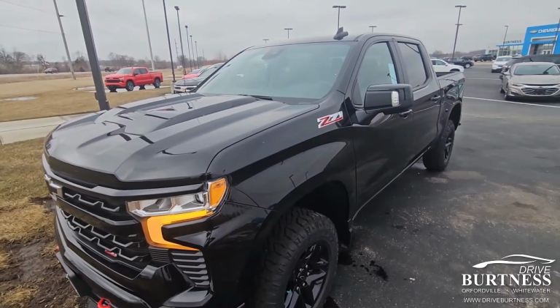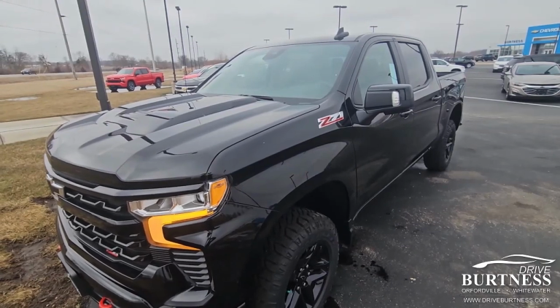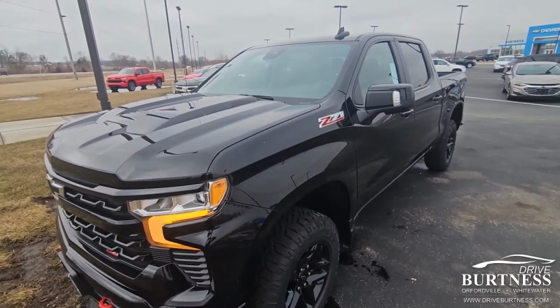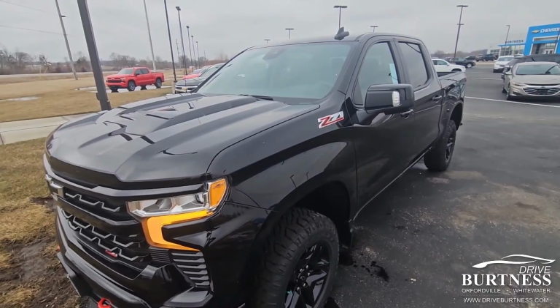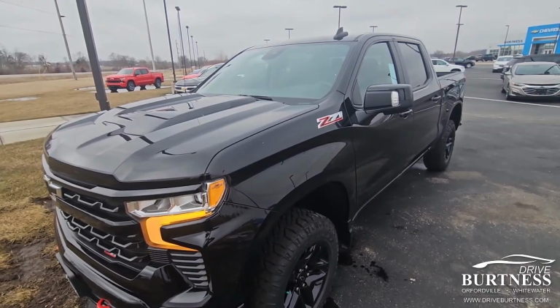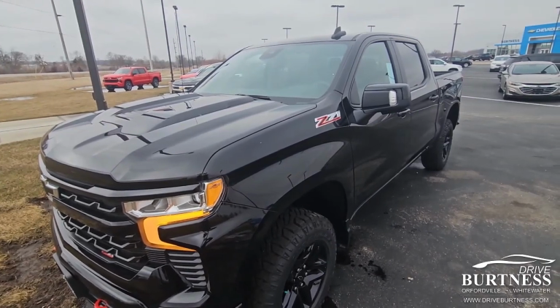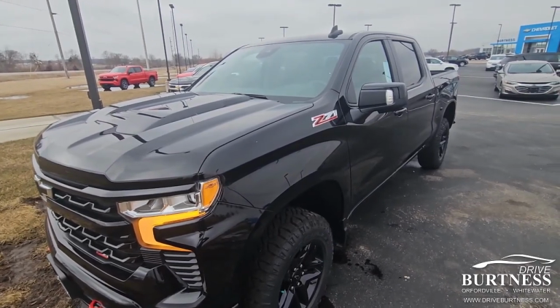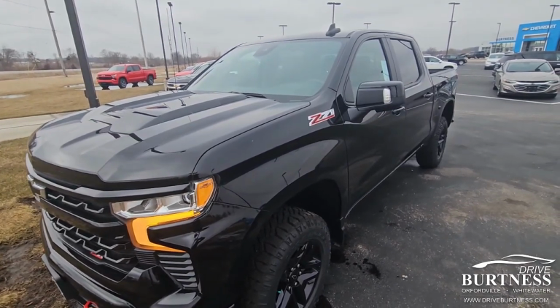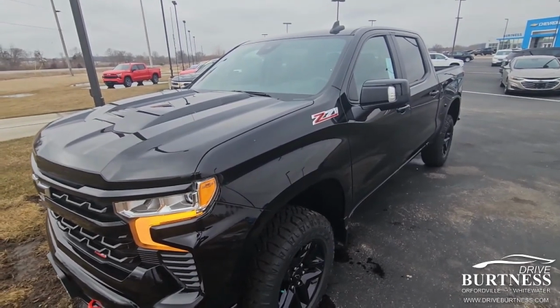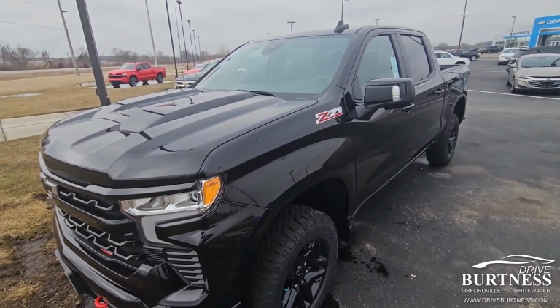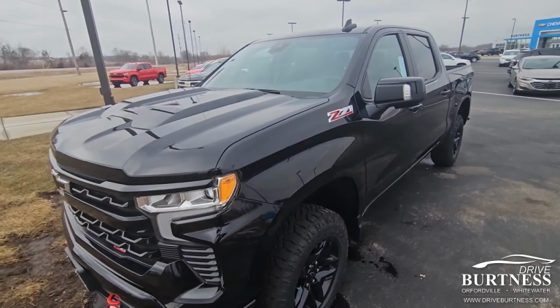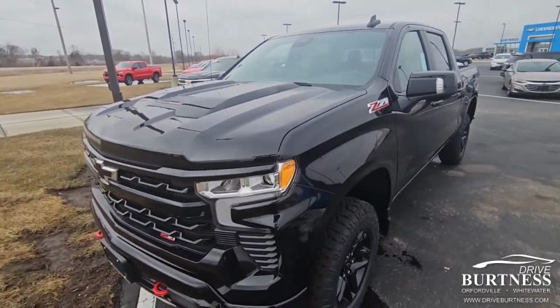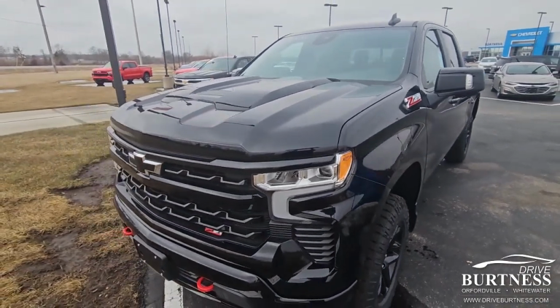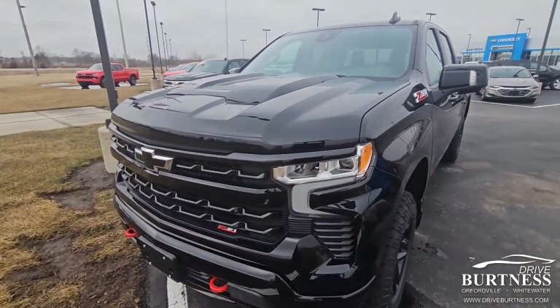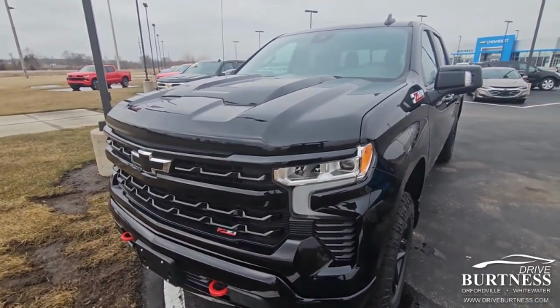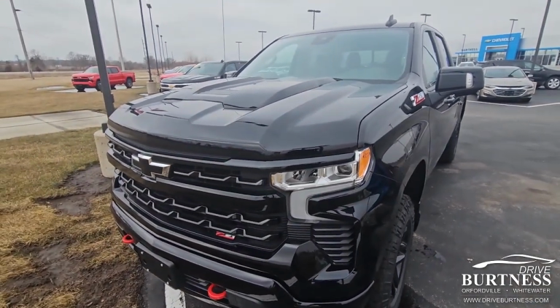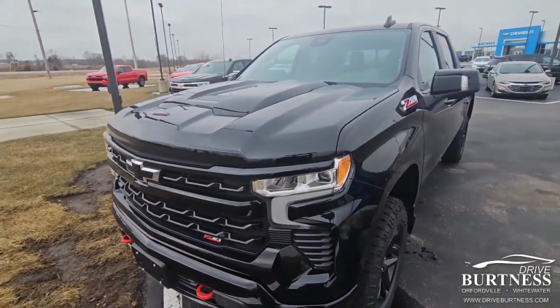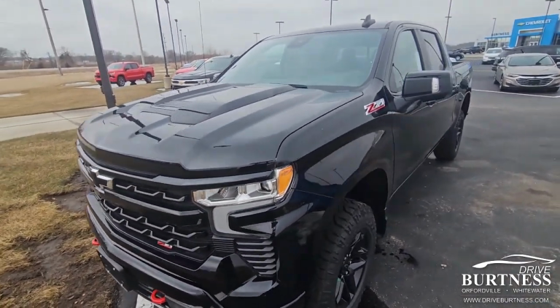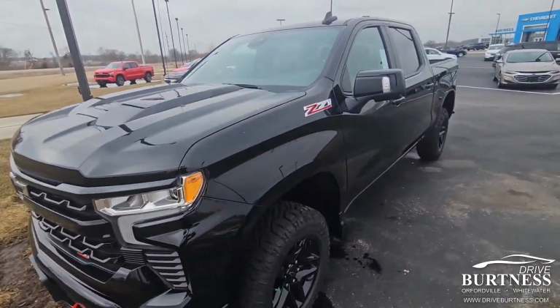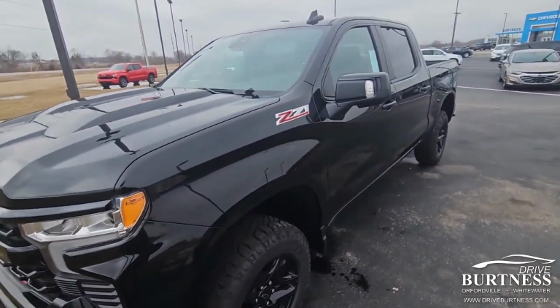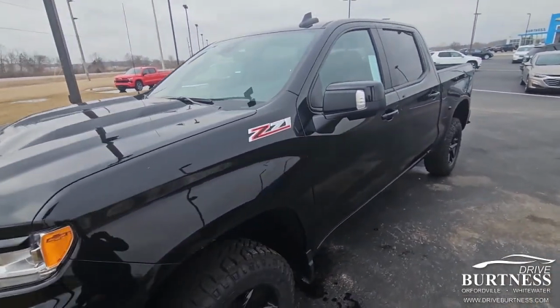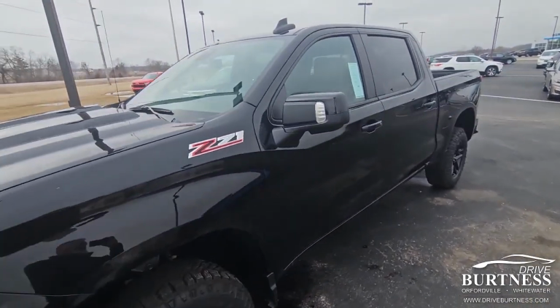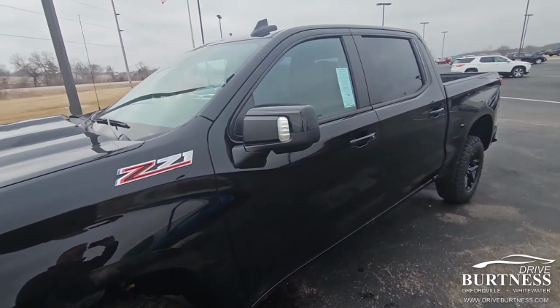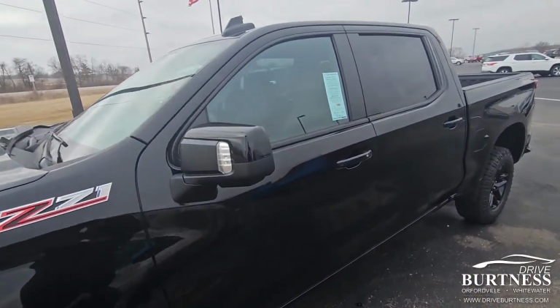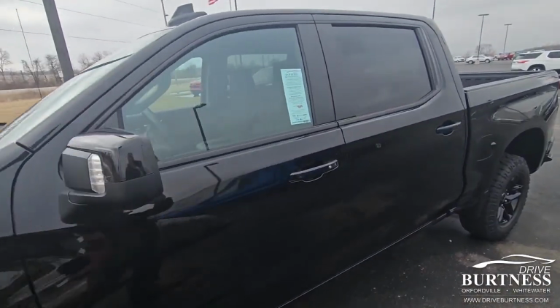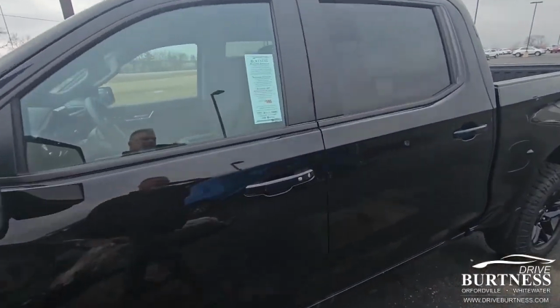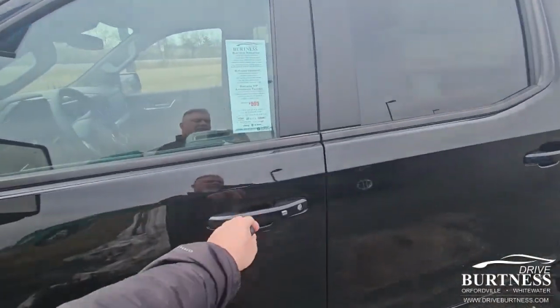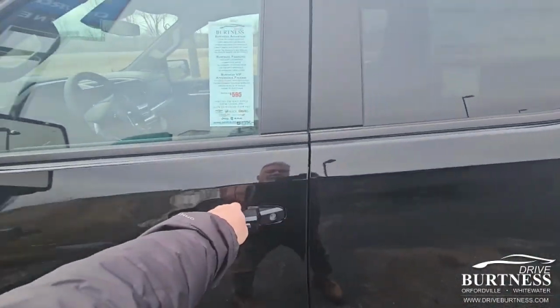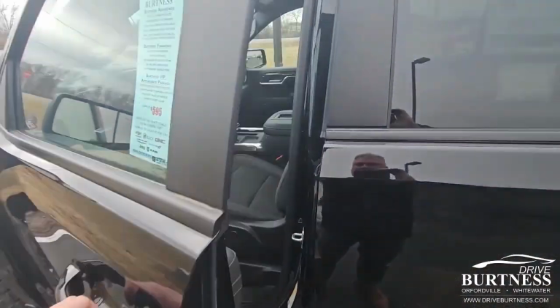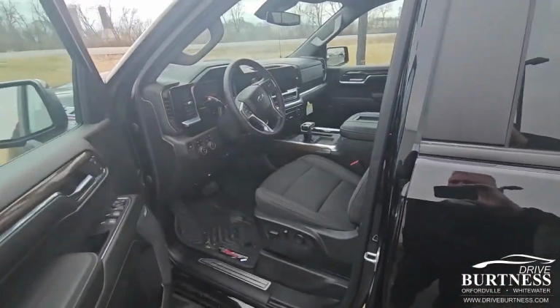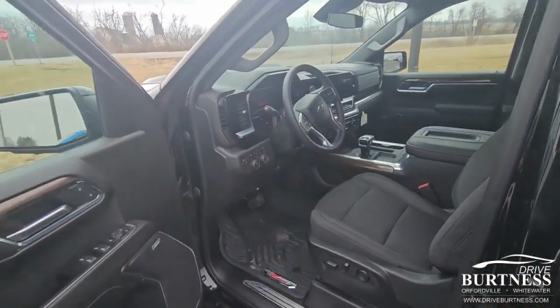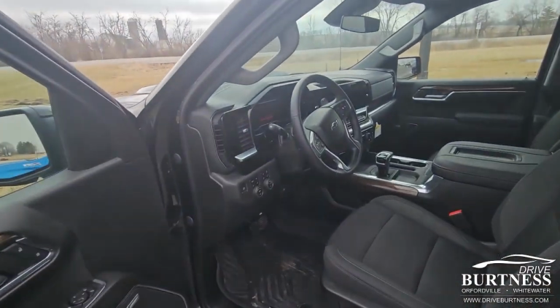Hey Scott, this is James out of Burton at Chevrolet in Orfordville. My colleague Heather let me know that you were interested in this 2022 Trail Boss. Interestingly, we just got it in, like literally within the last couple days.